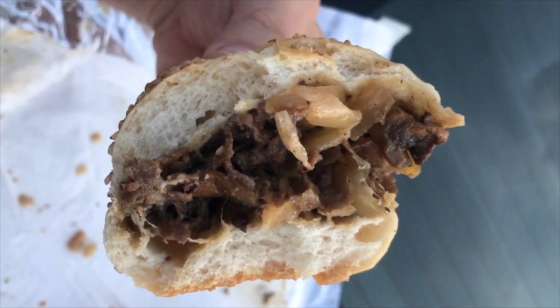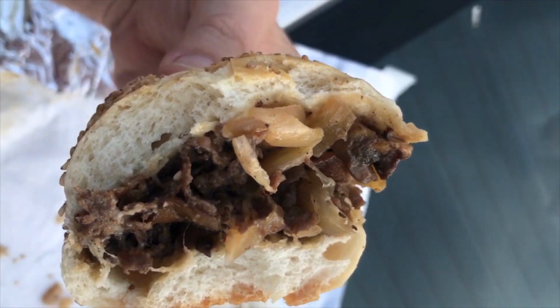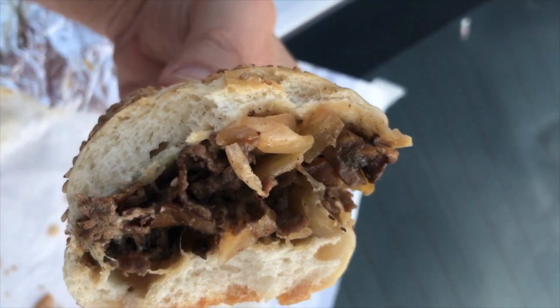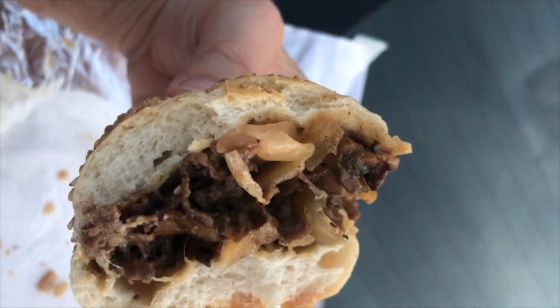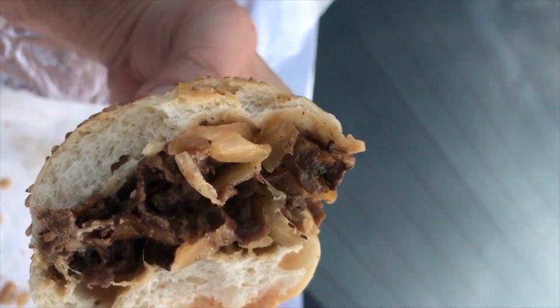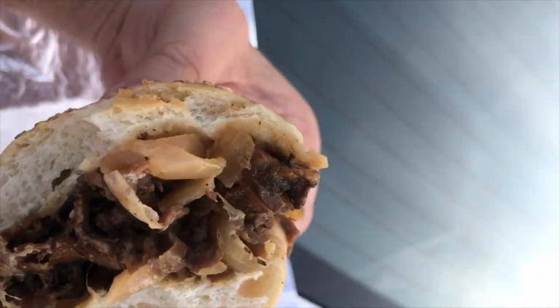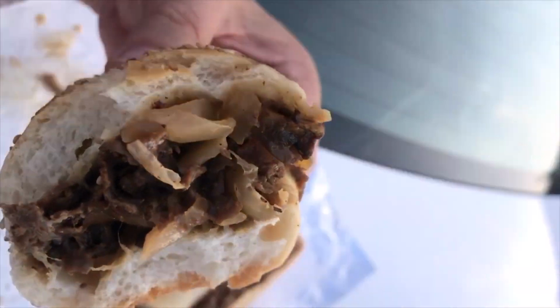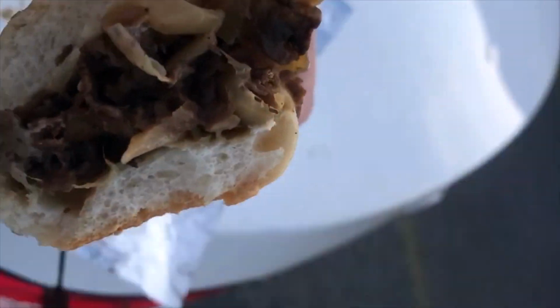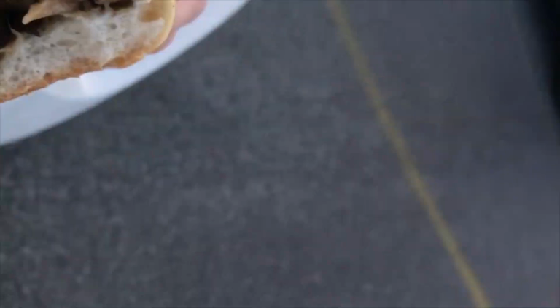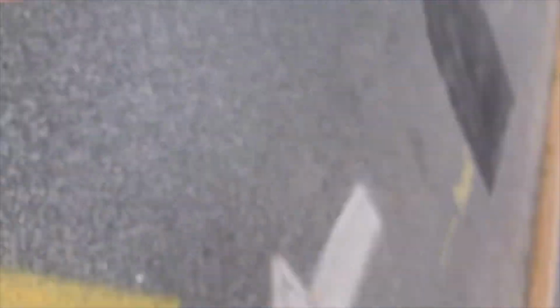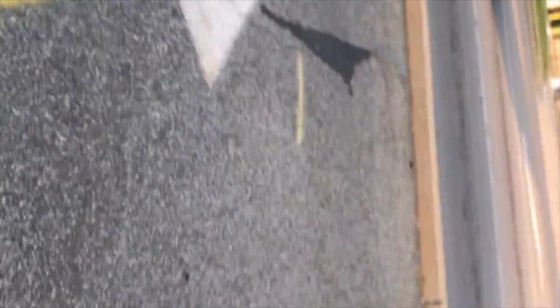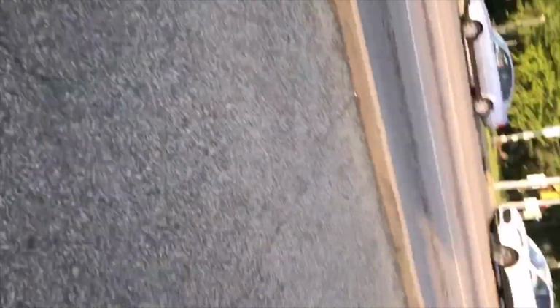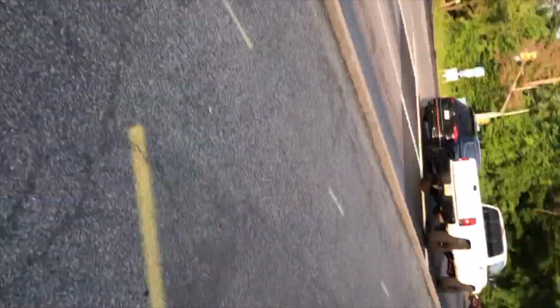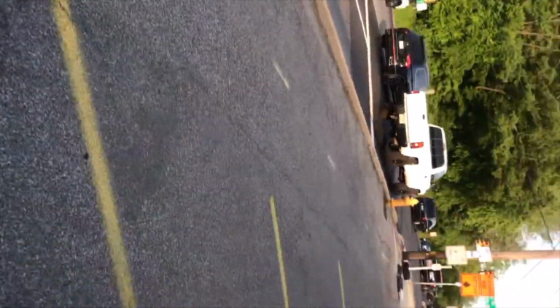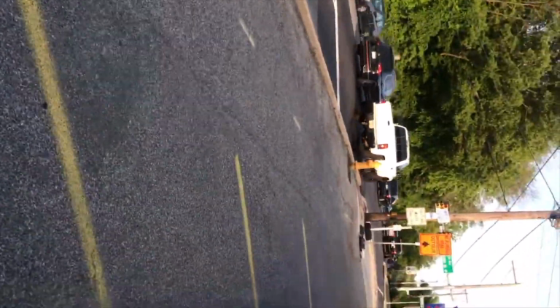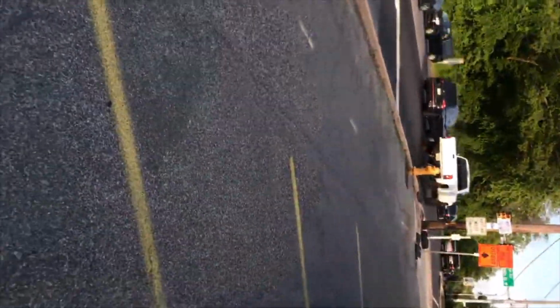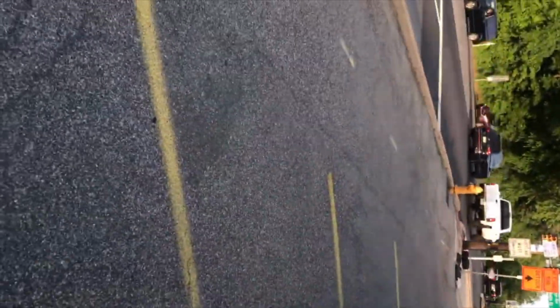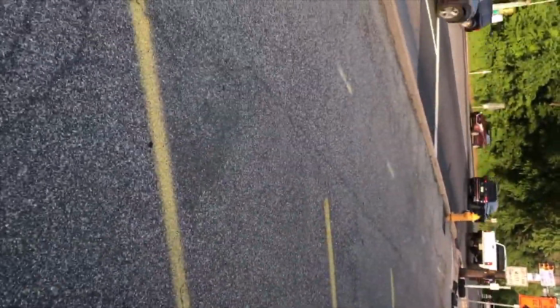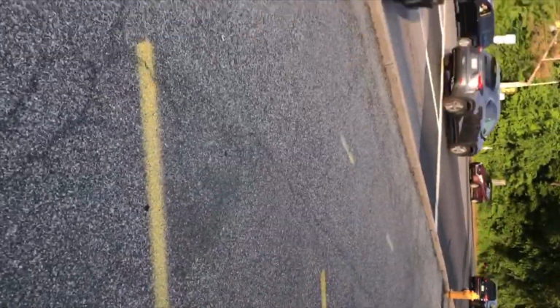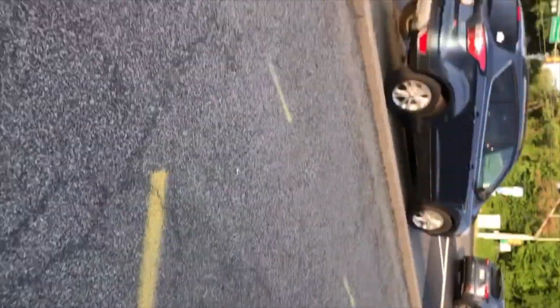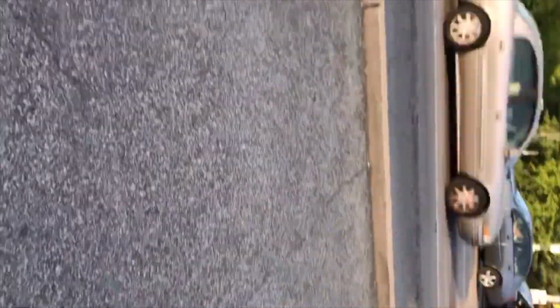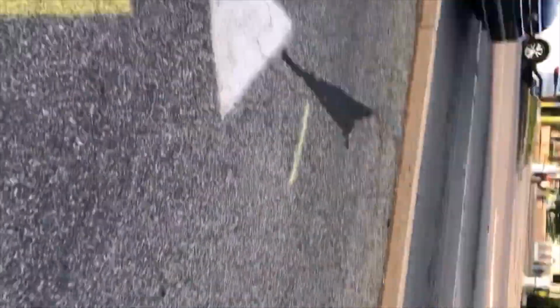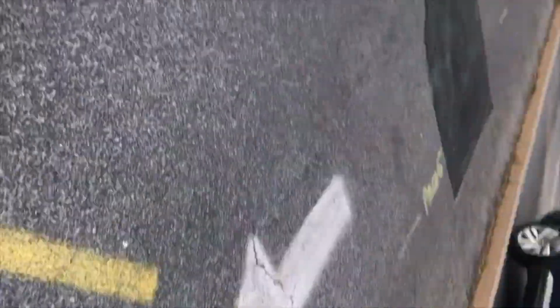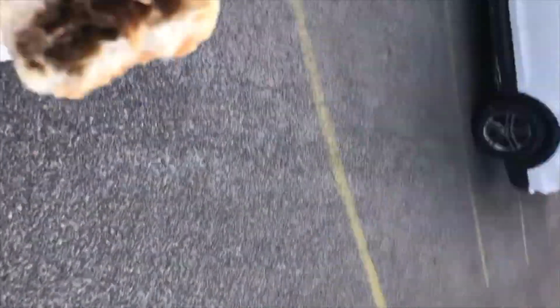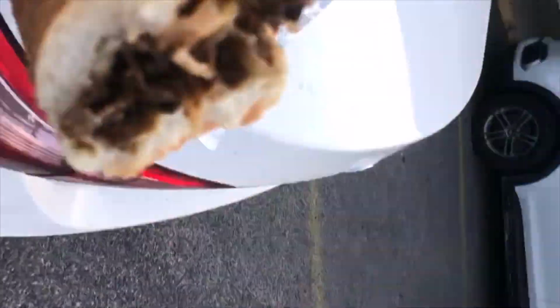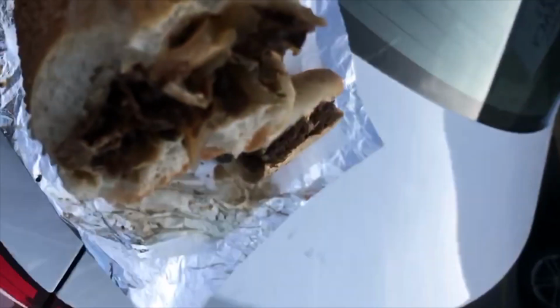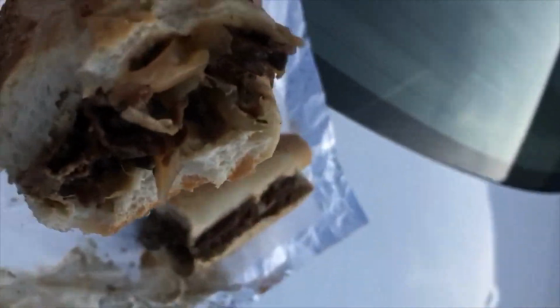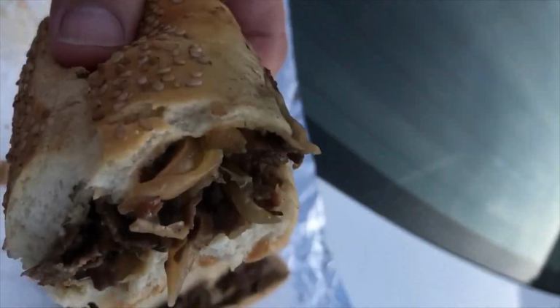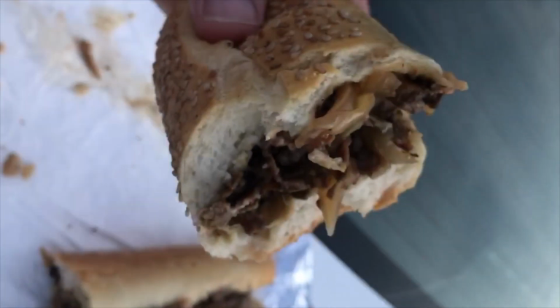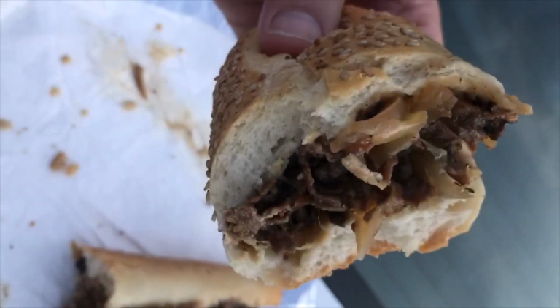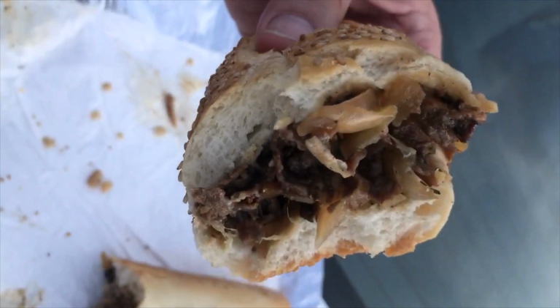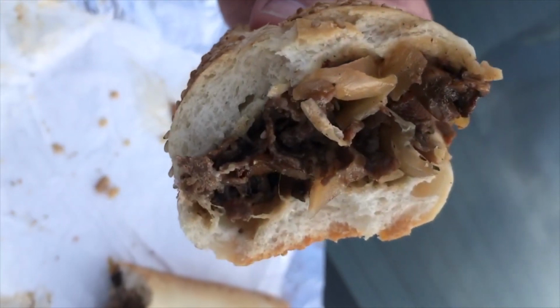I had high expectations. For the most part, it didn't disappoint. But 50 cents for fried onions — I just can't get over people charging for fried onions on a cheesesteak.